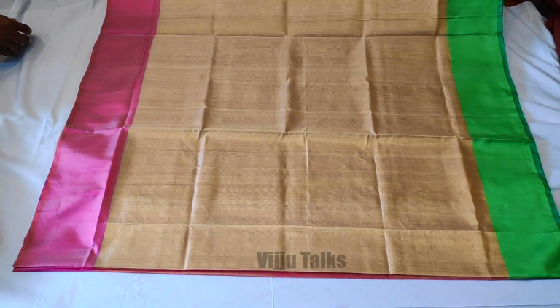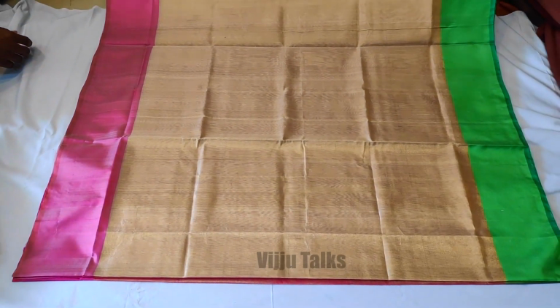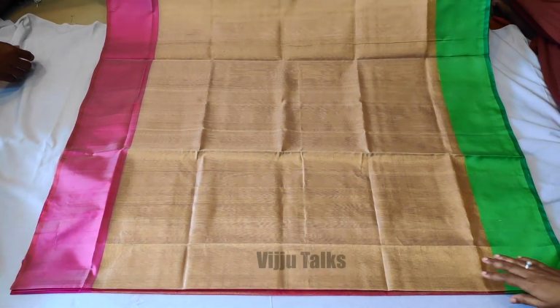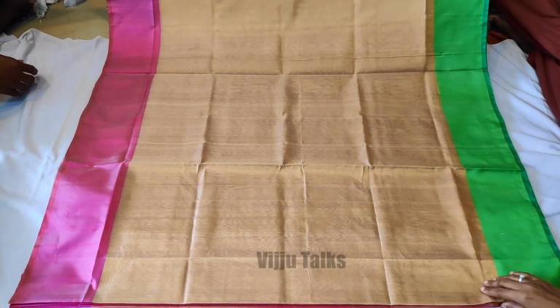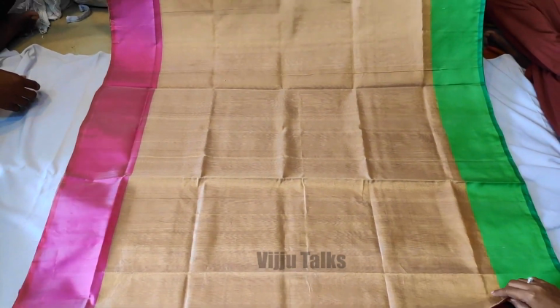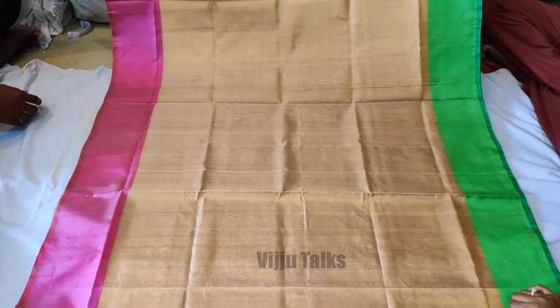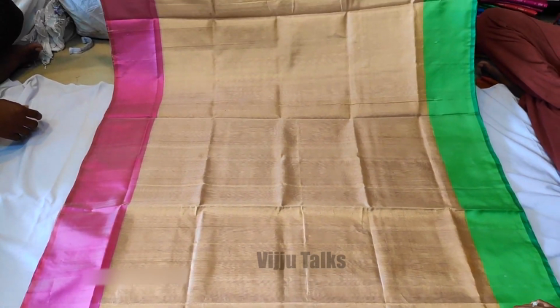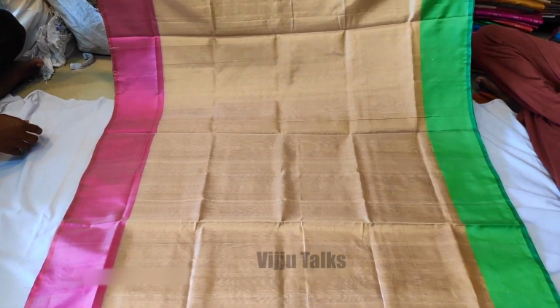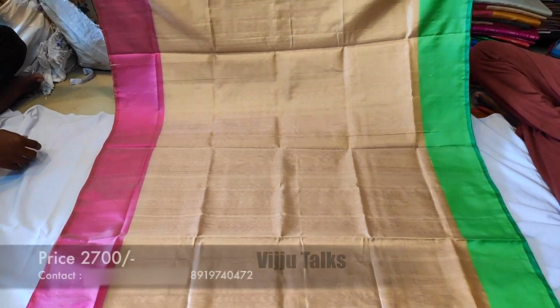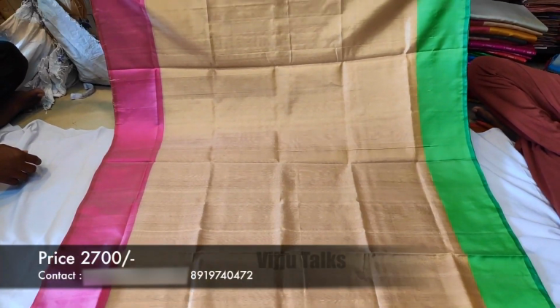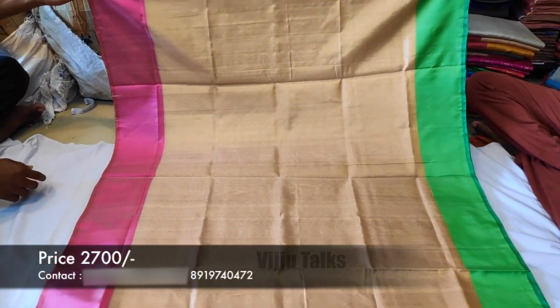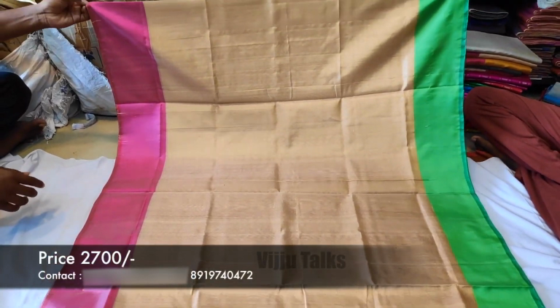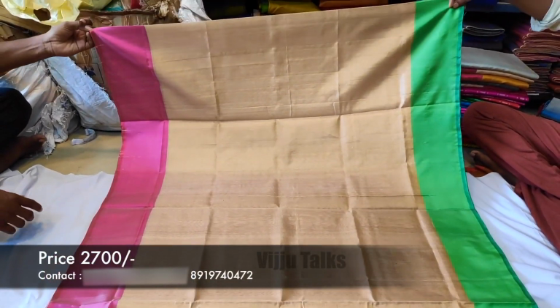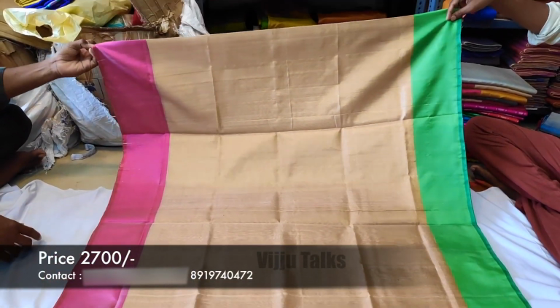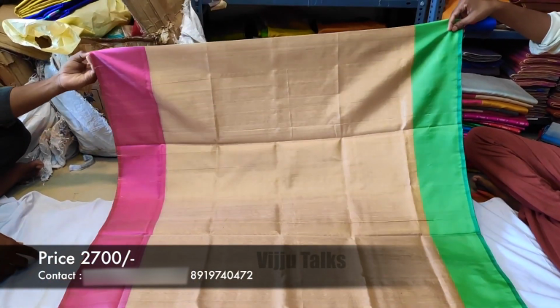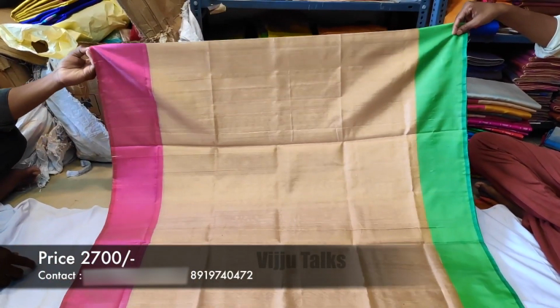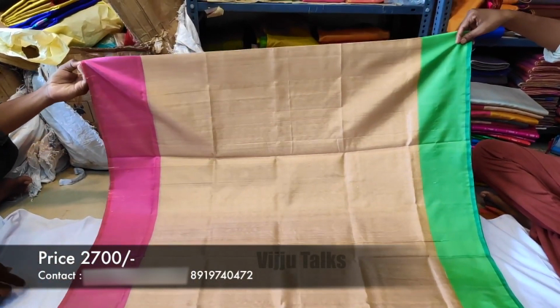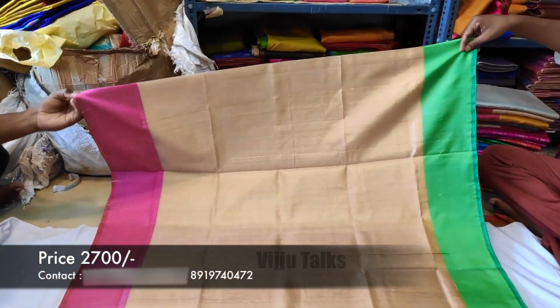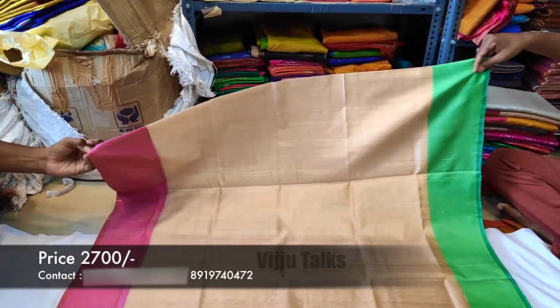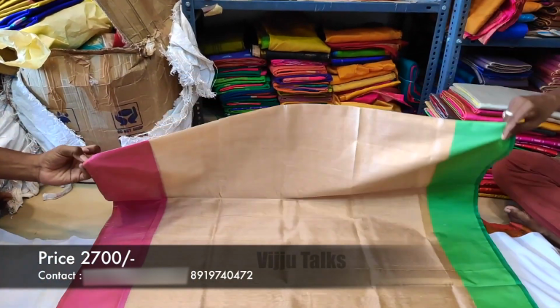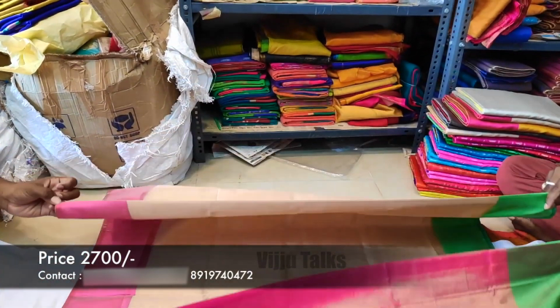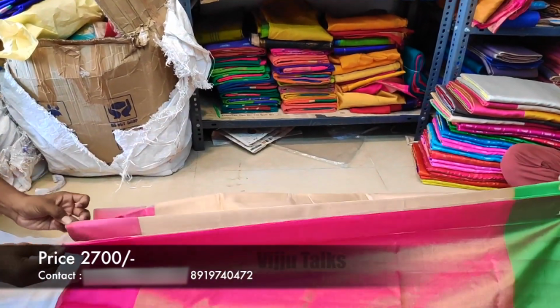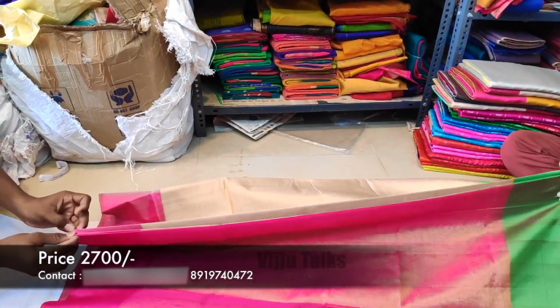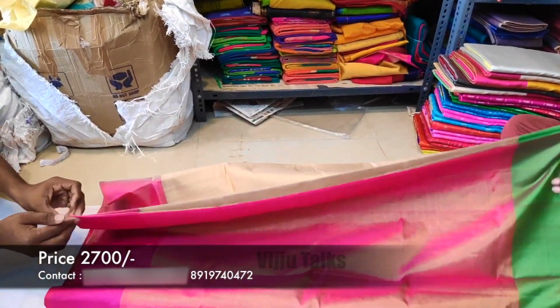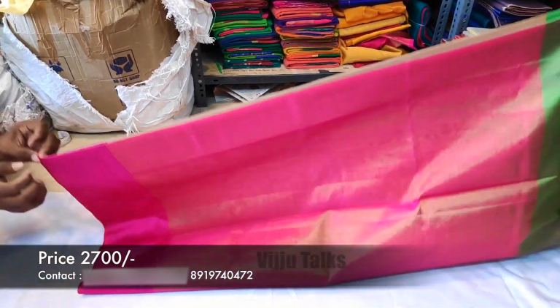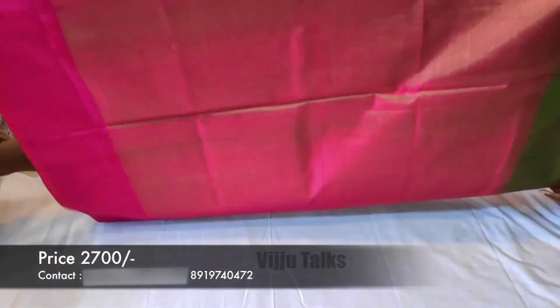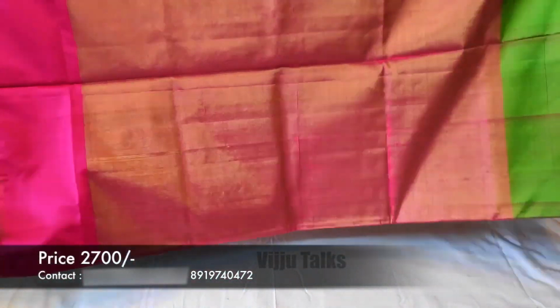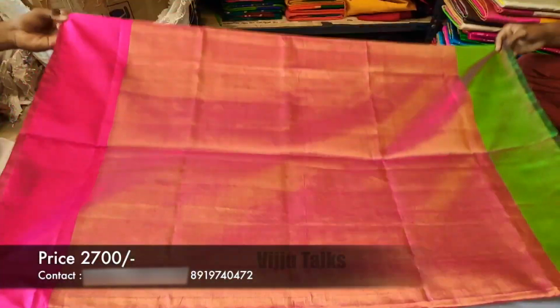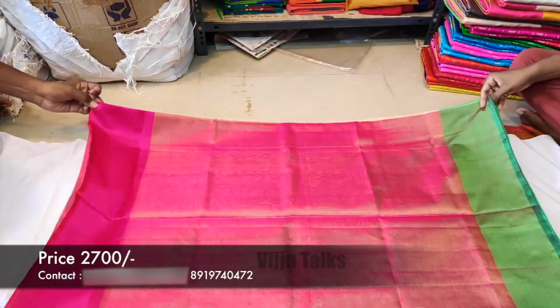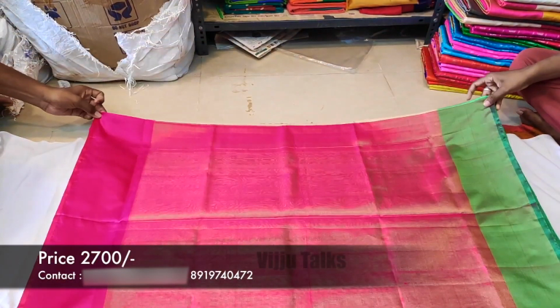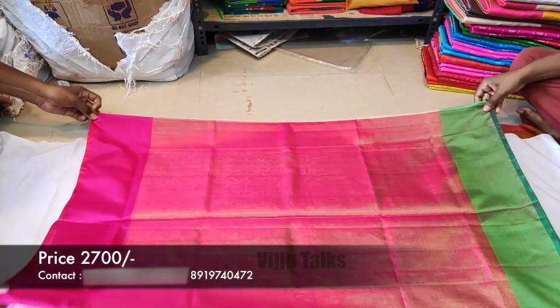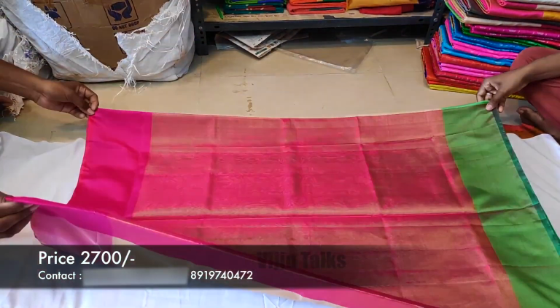The bottom border is pink and the other border is green — it has two different colors. This model also has a nice golden color.